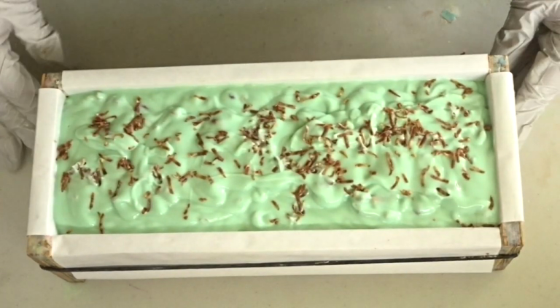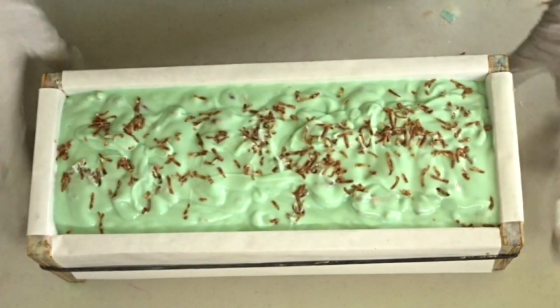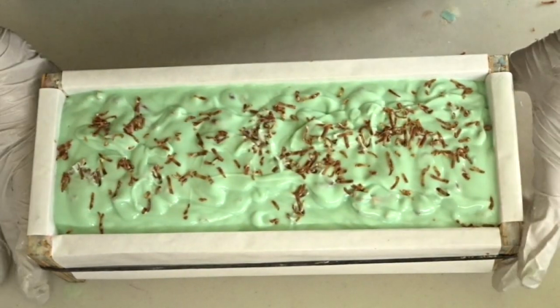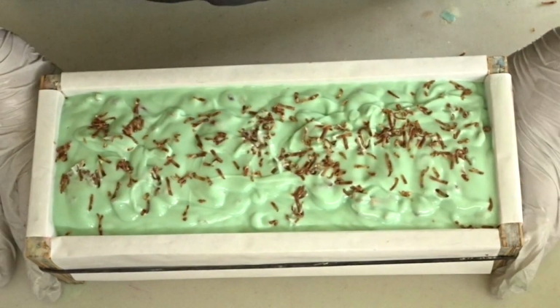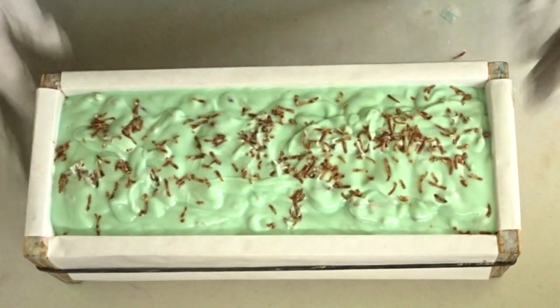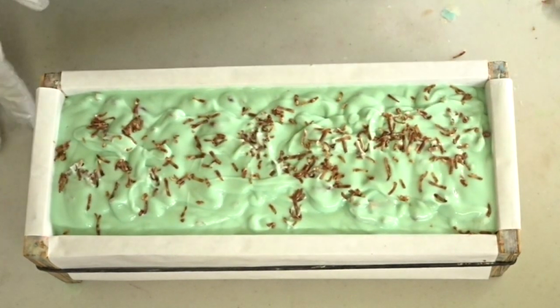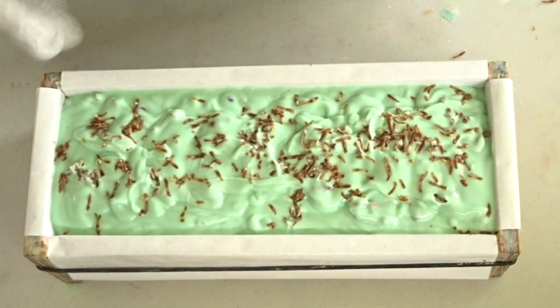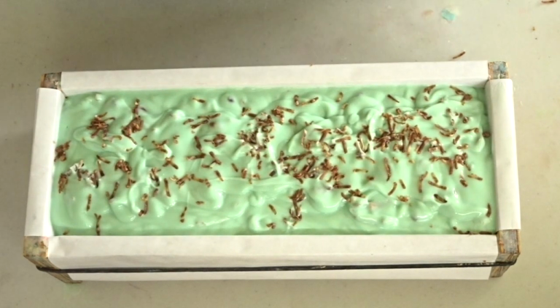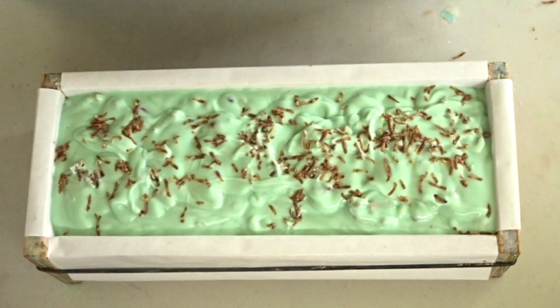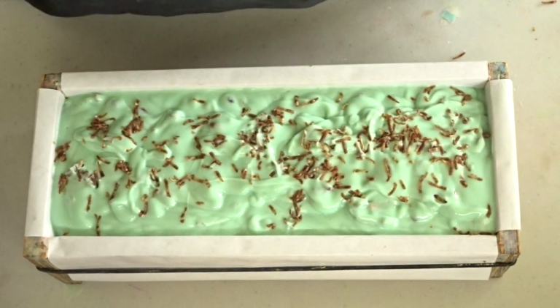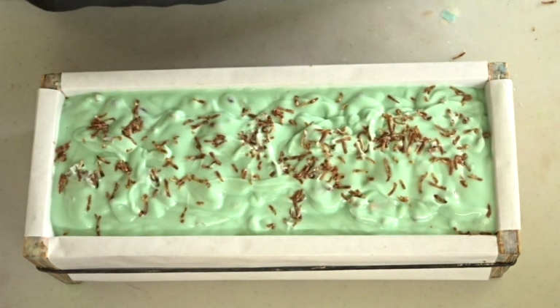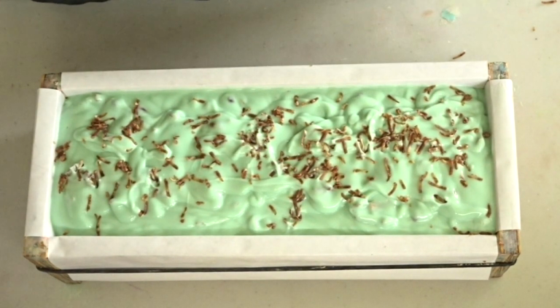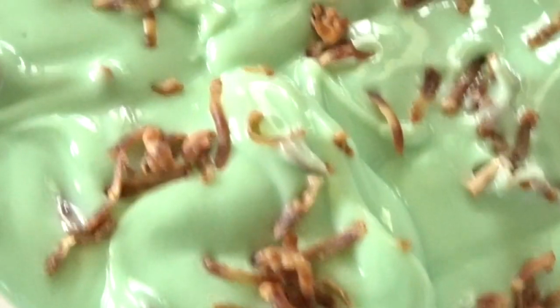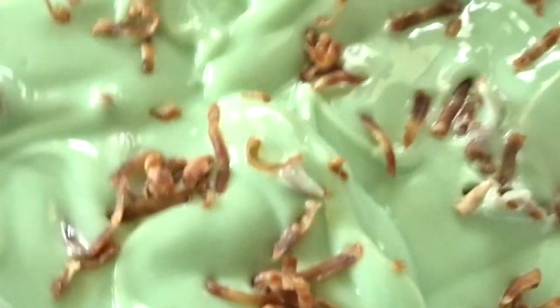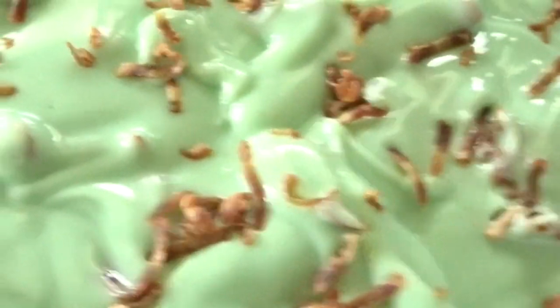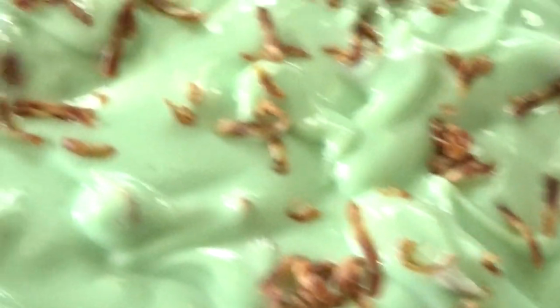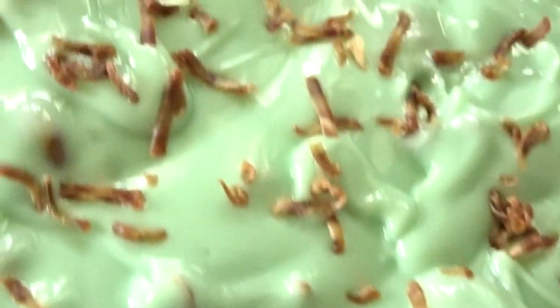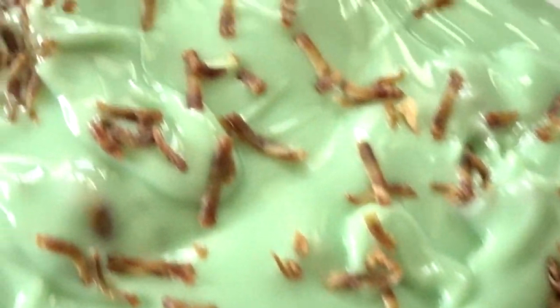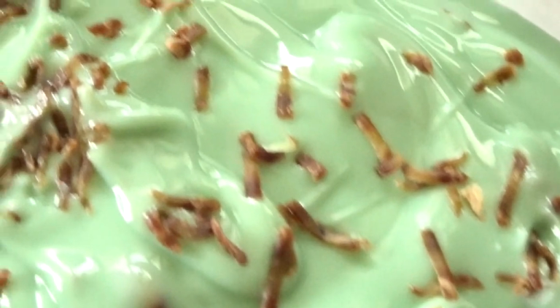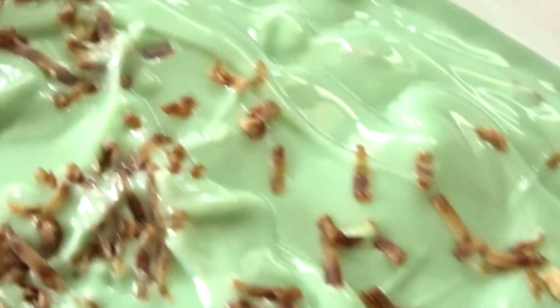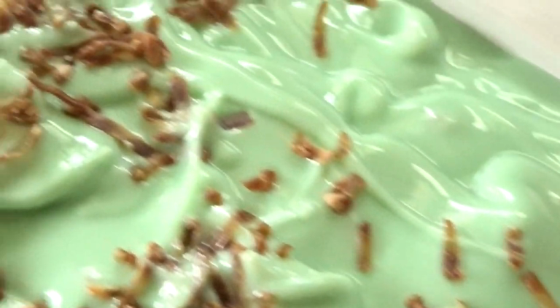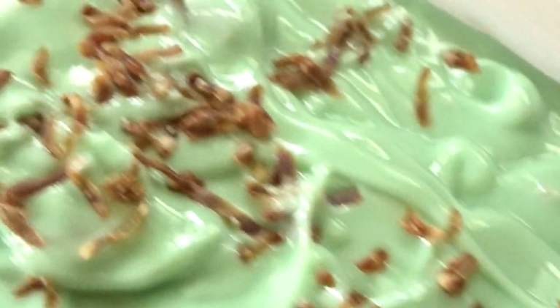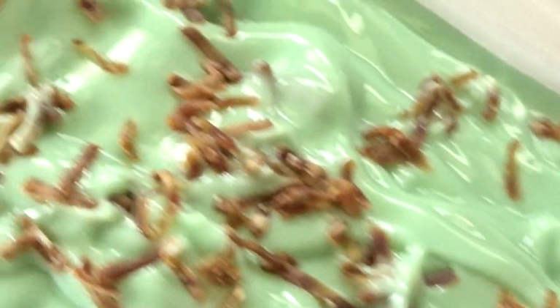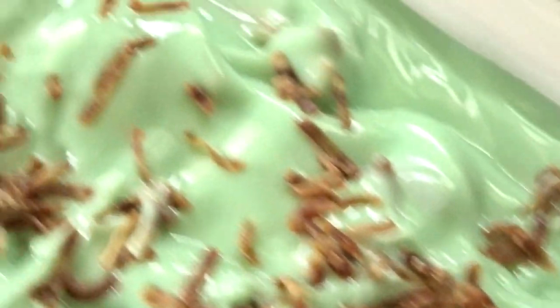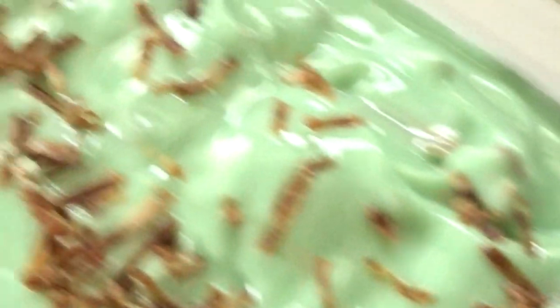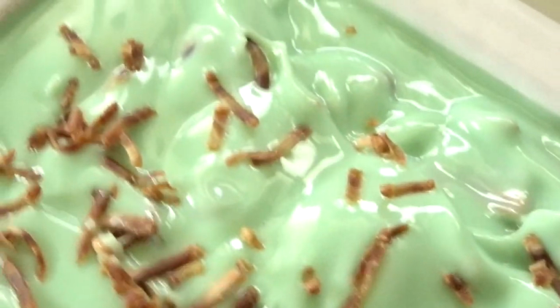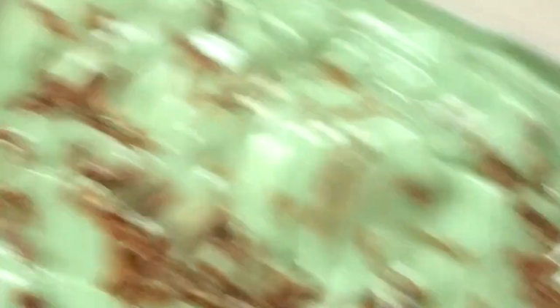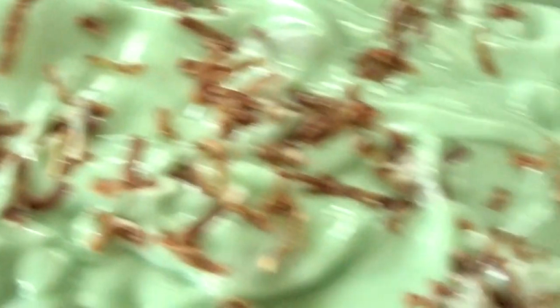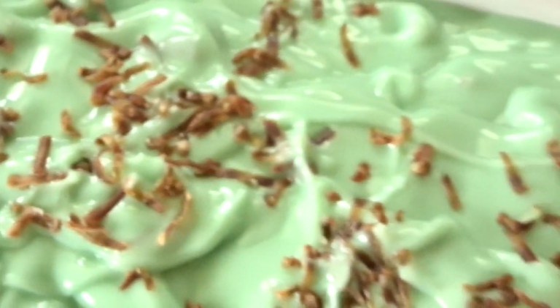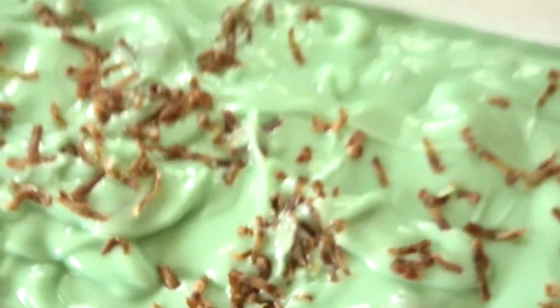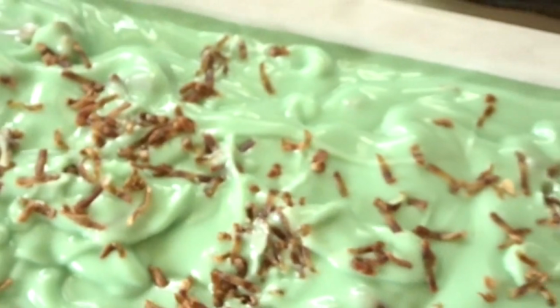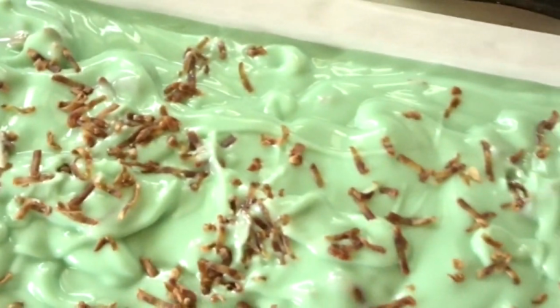We are all set with this mint chocolate chip soap. I will bring you guys back tomorrow for the cut. Here is a close-up of the mint chocolate chip soap, and we will be back tomorrow to cut it. So I will see you guys then. Alrighty, bye-bye.